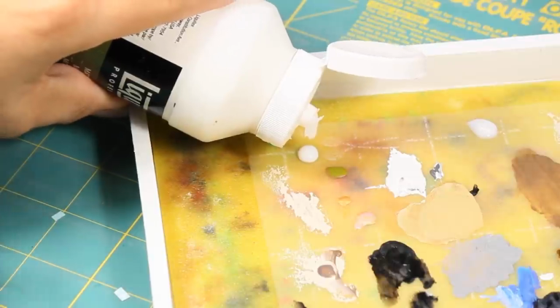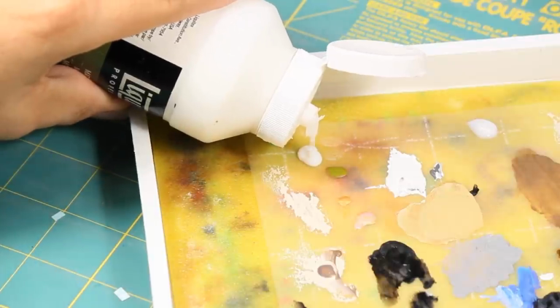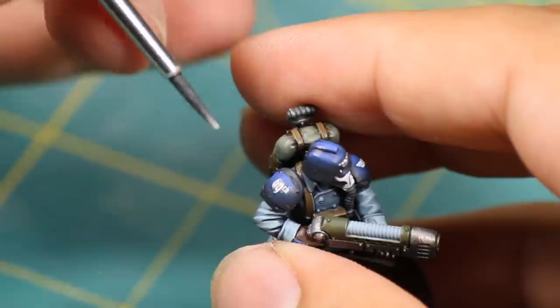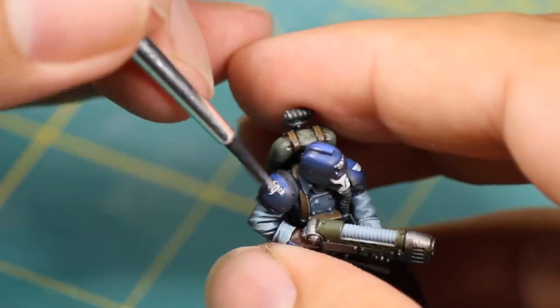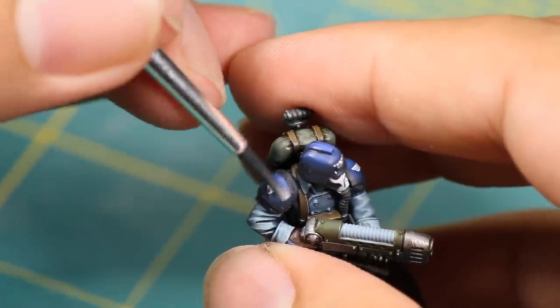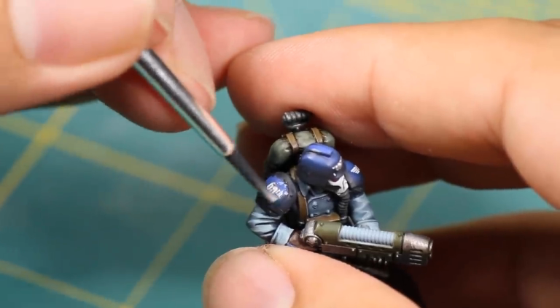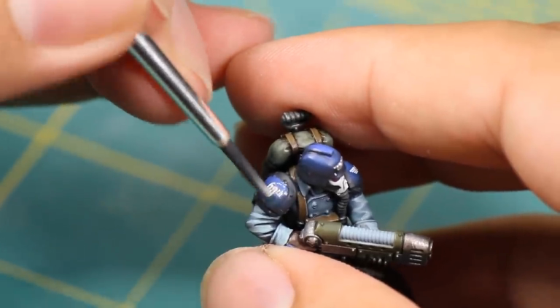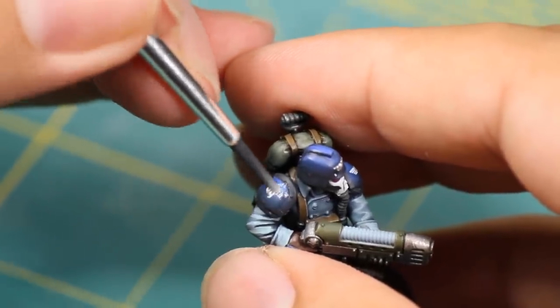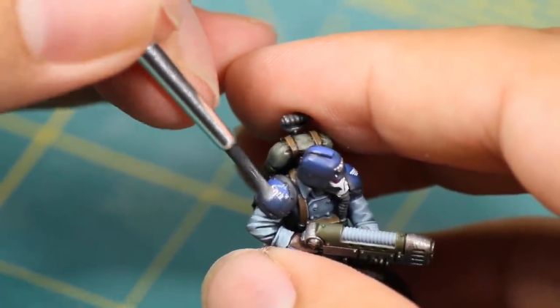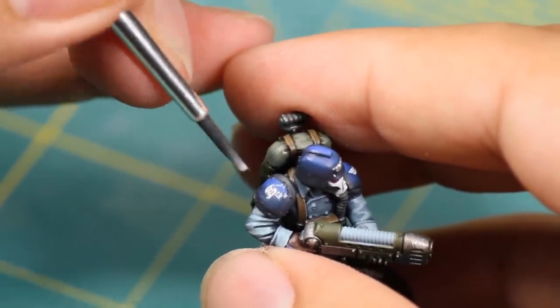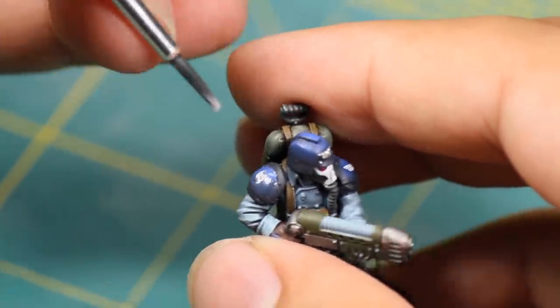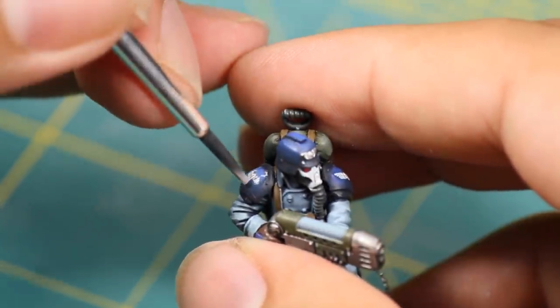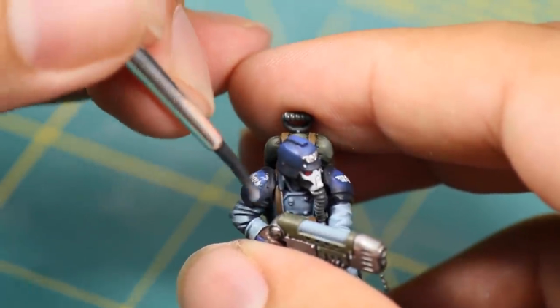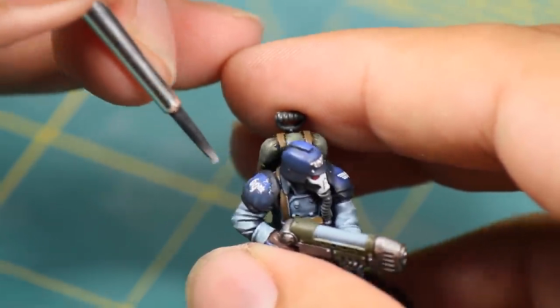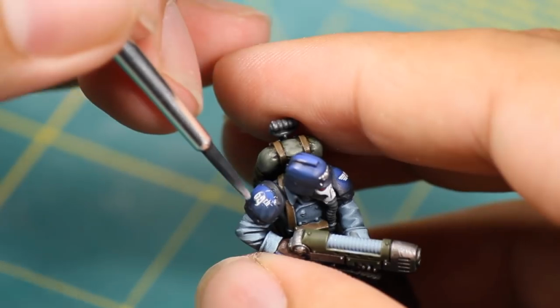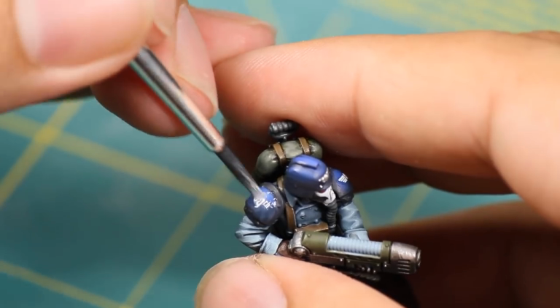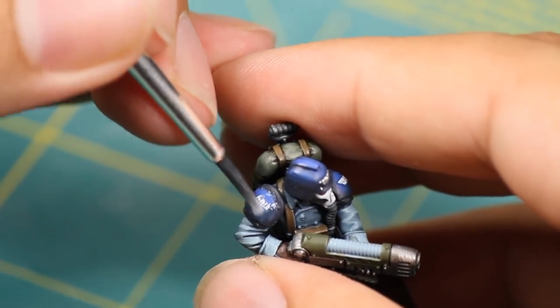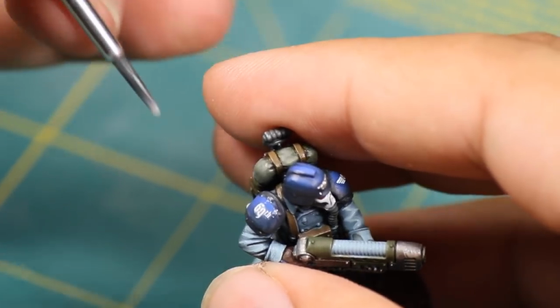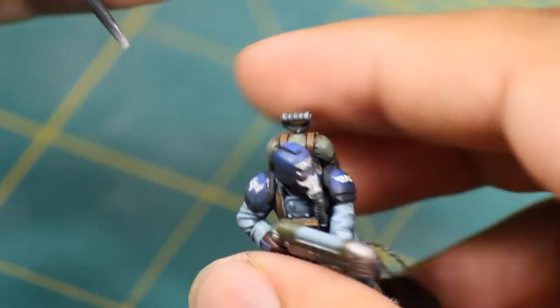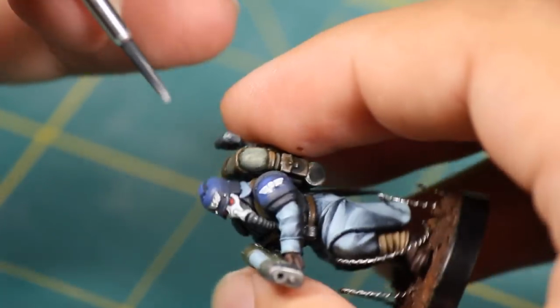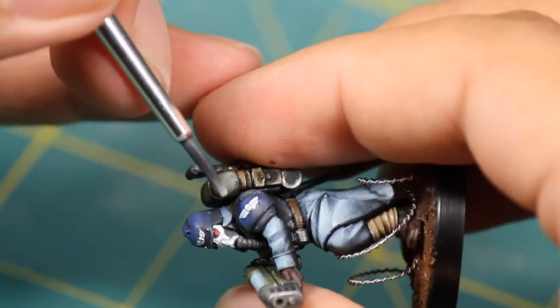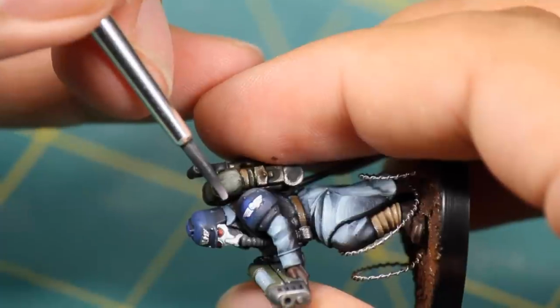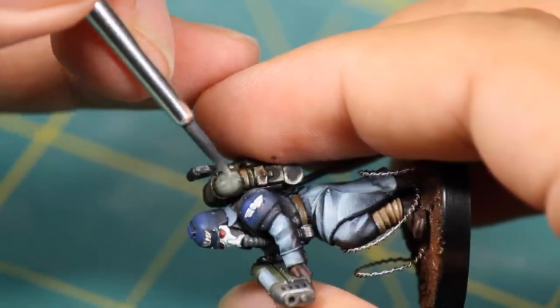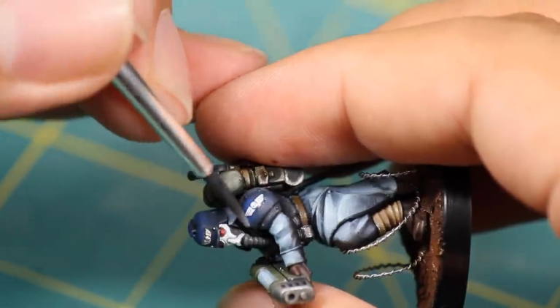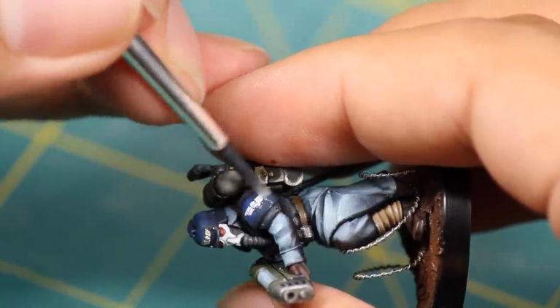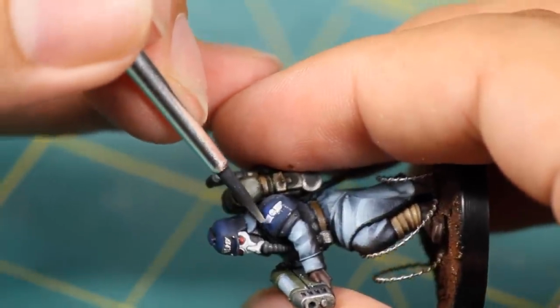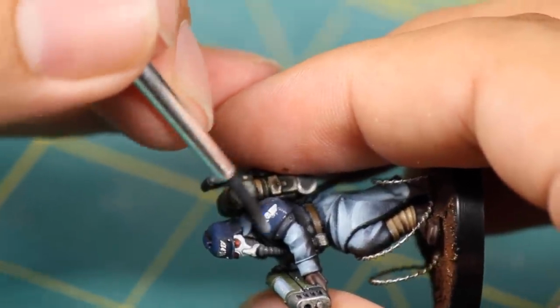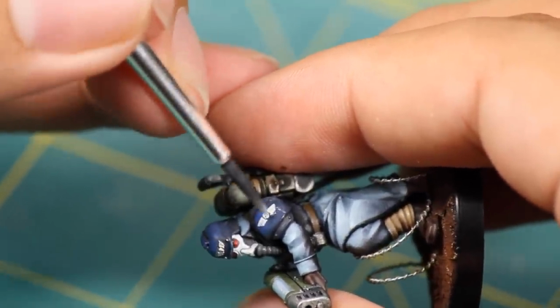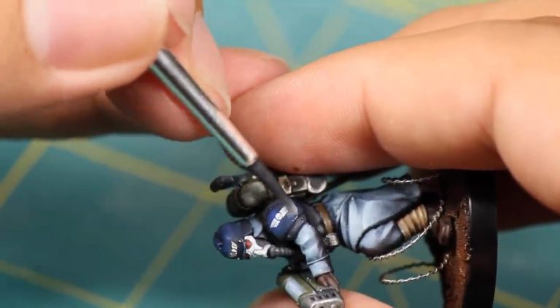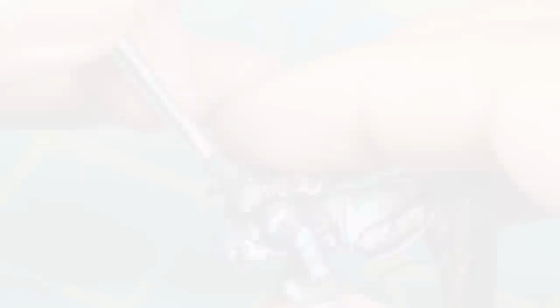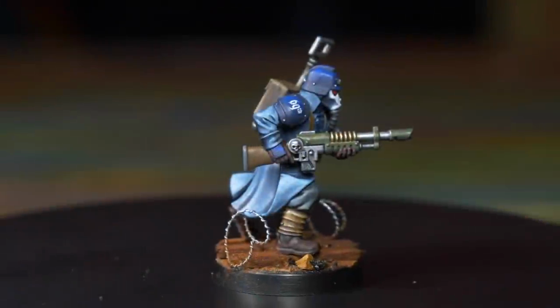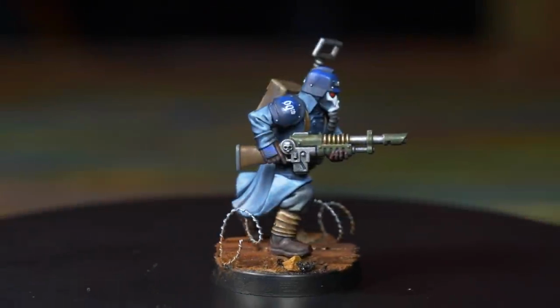Once all my decals are applied, I put a little bit of matte medium on top — this will hide the line between the plastic decal film and the painted model. After that you can apply whatever varnish or finish, or you can even add more paints. Some chips and scratches would add another nice layer of realism.